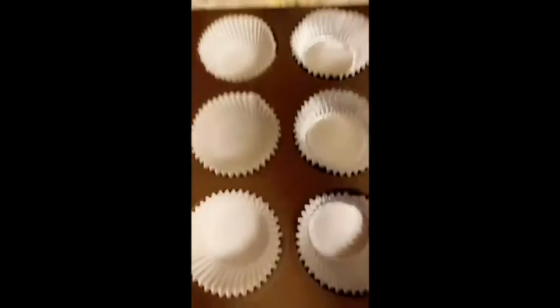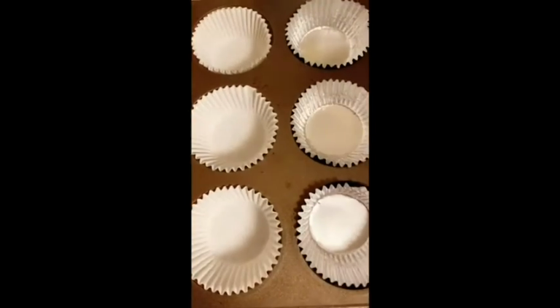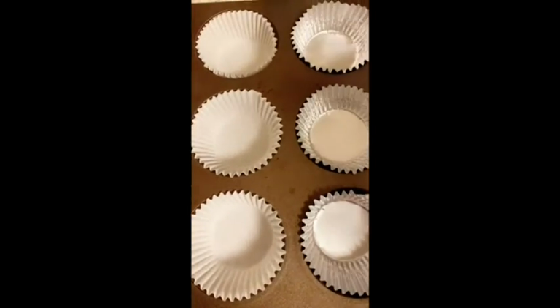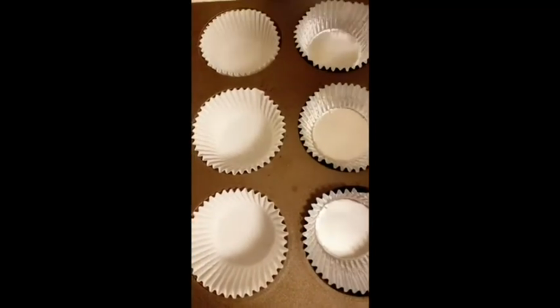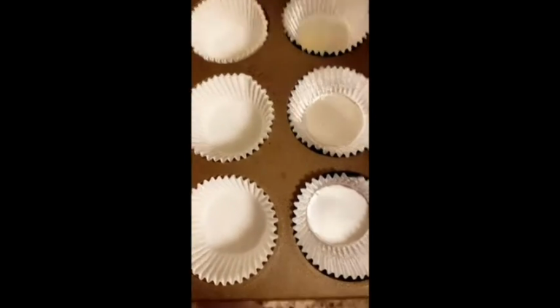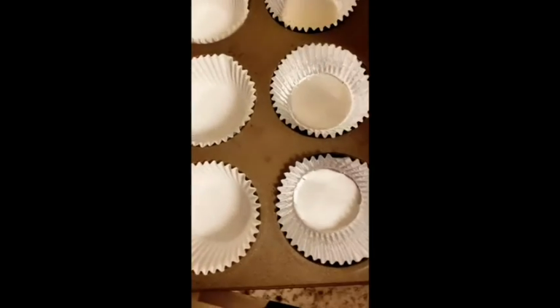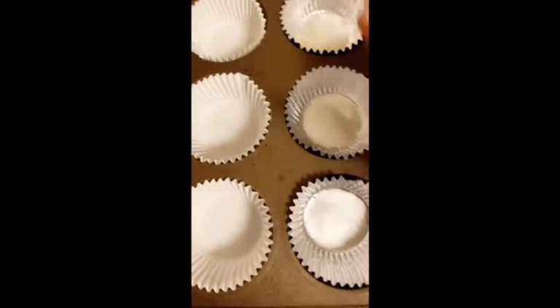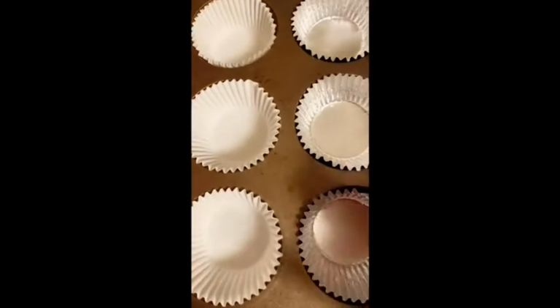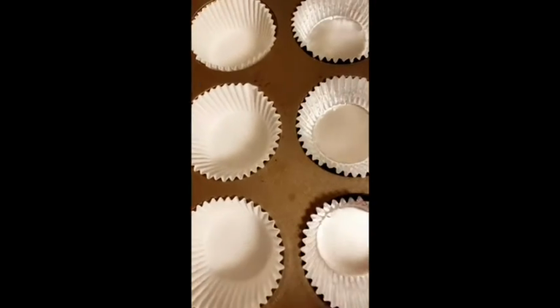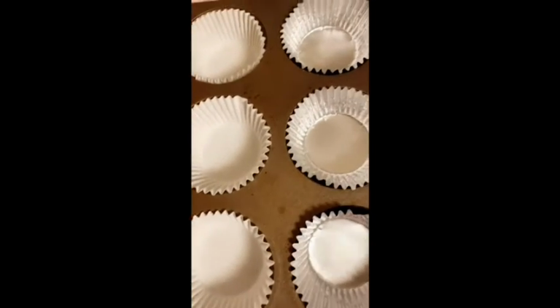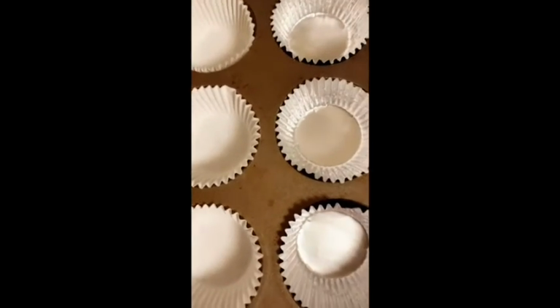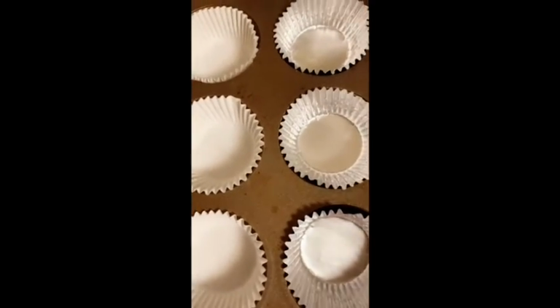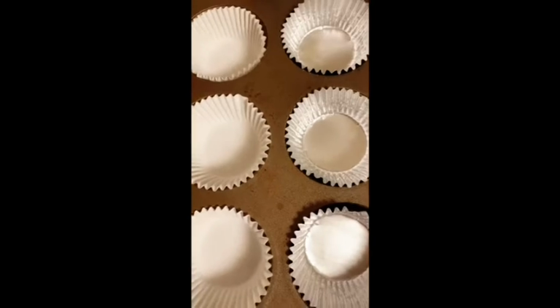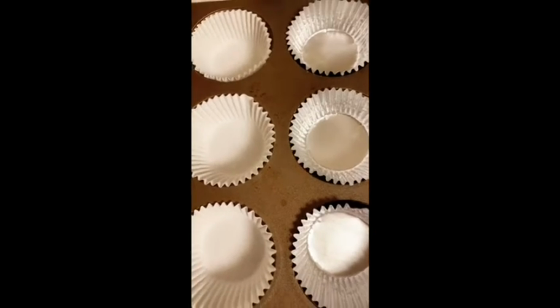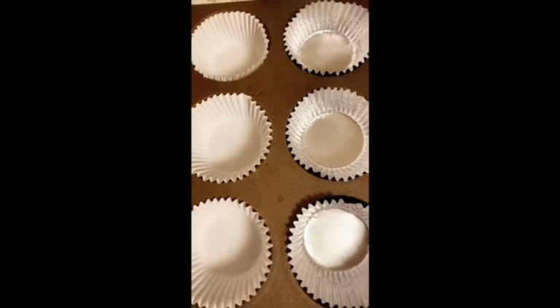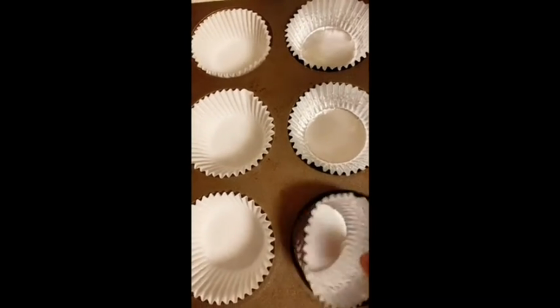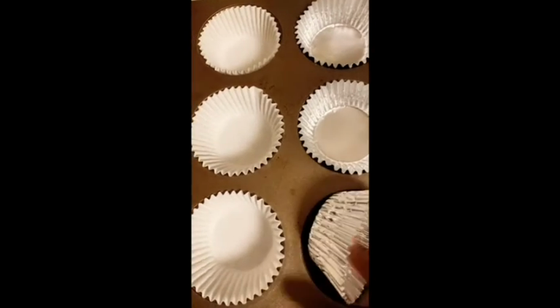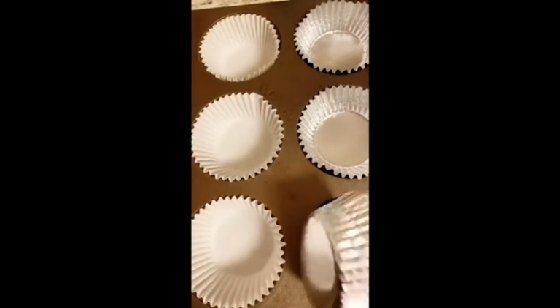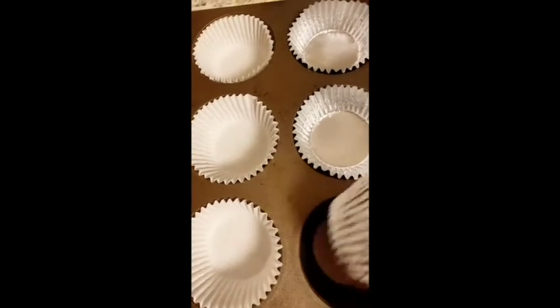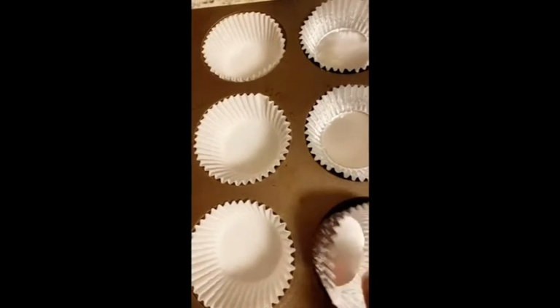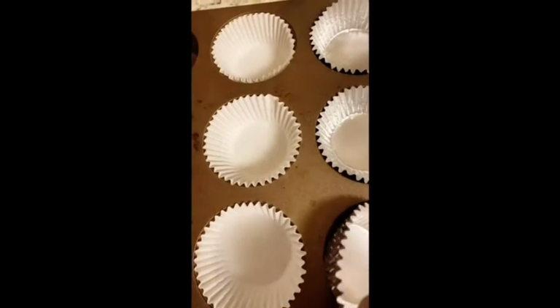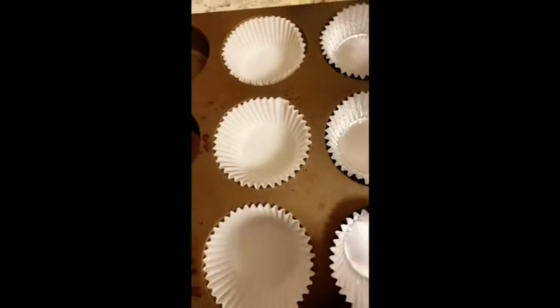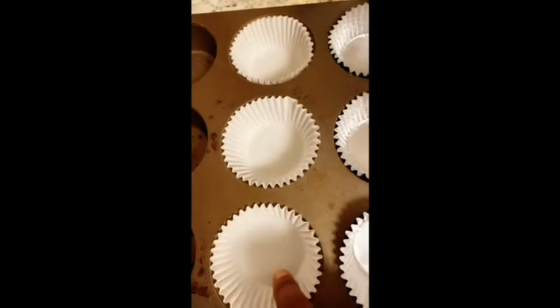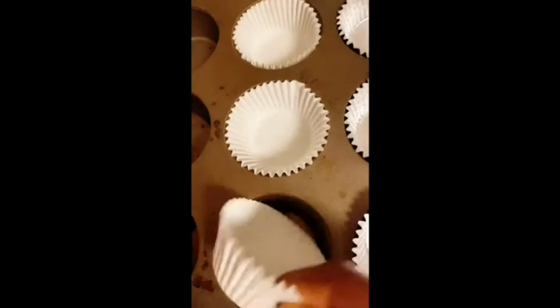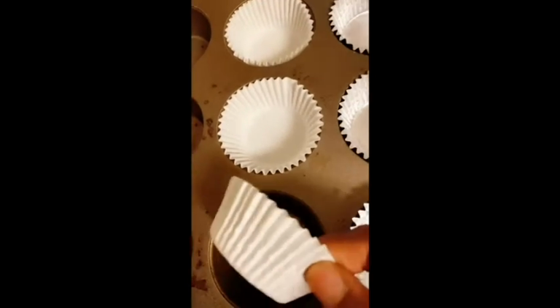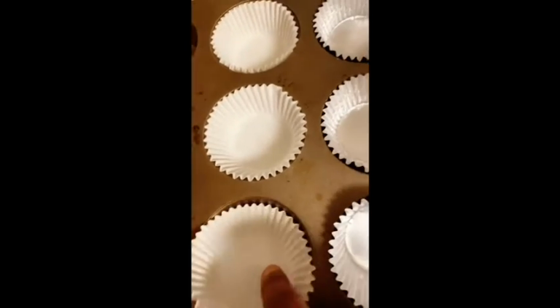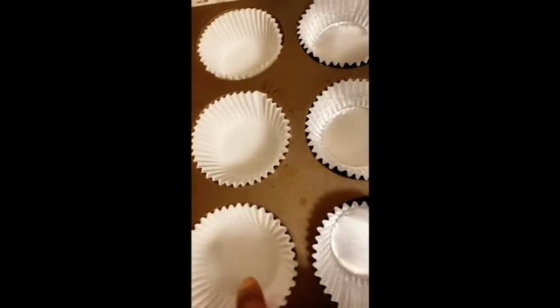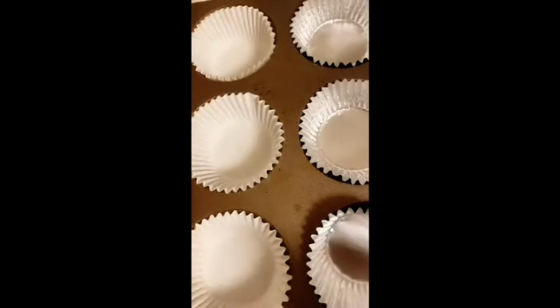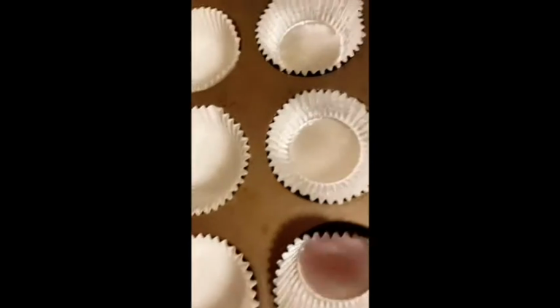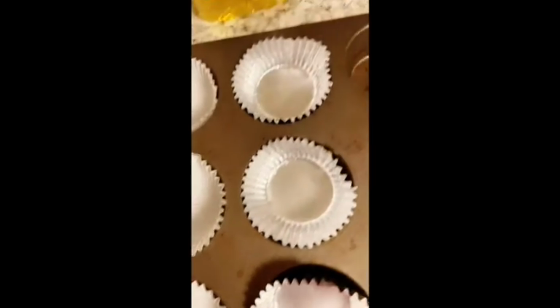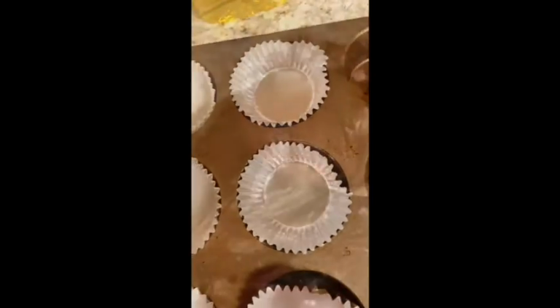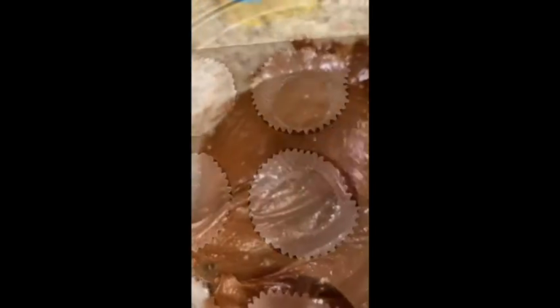I already got six cupcake liners in the pan — I have silver and white ones. Now we're going to add the batter.